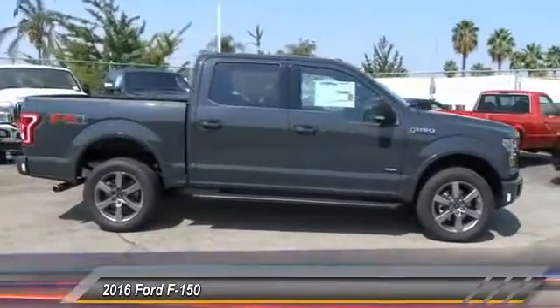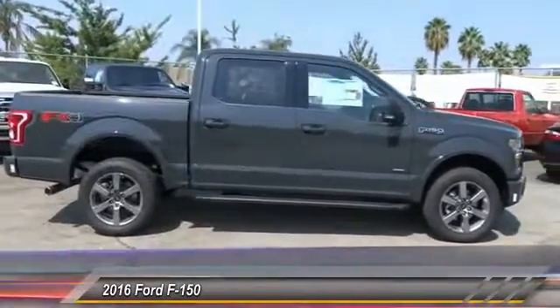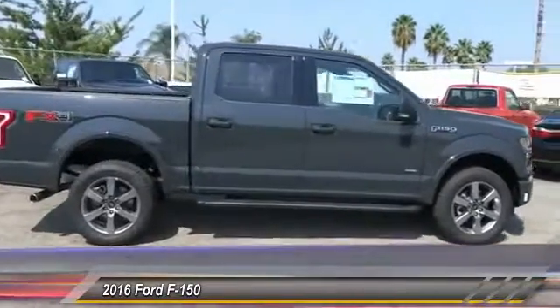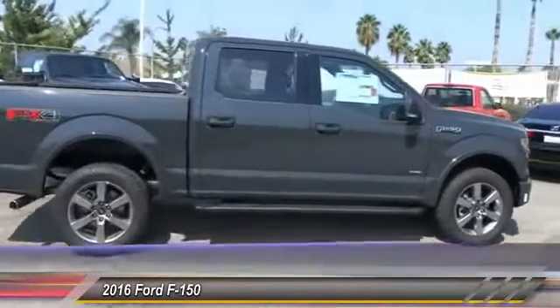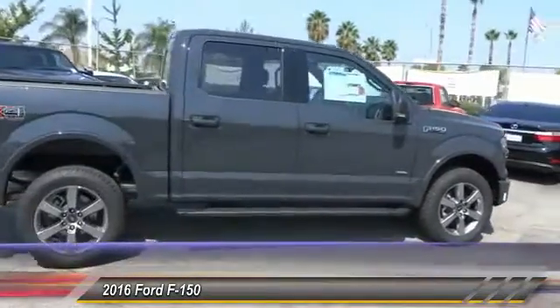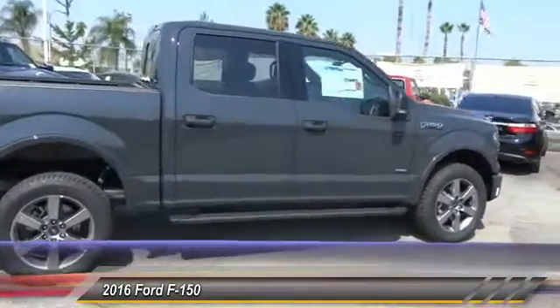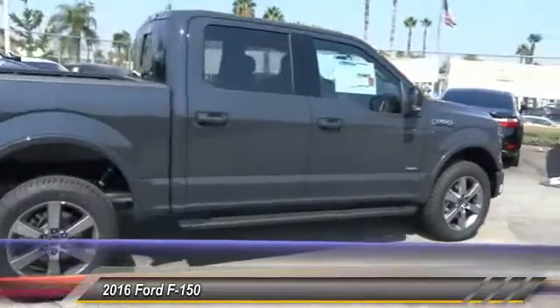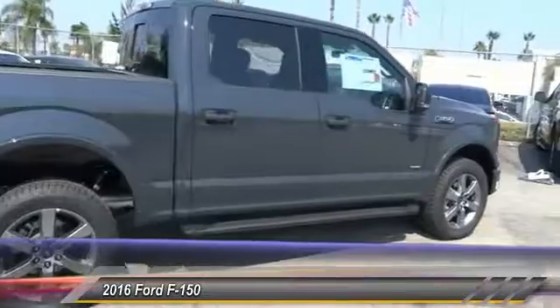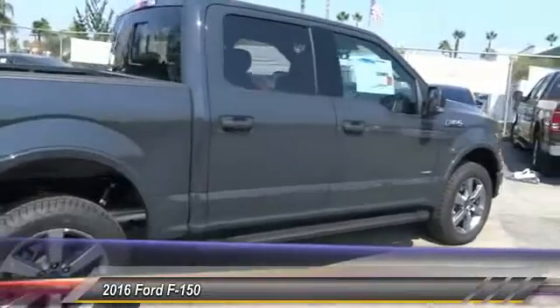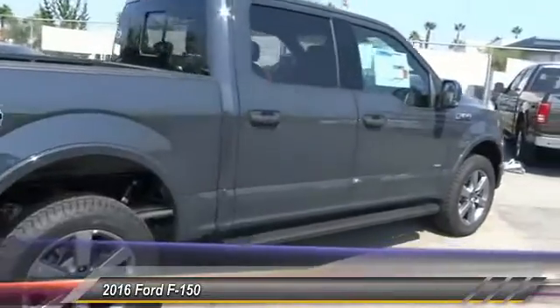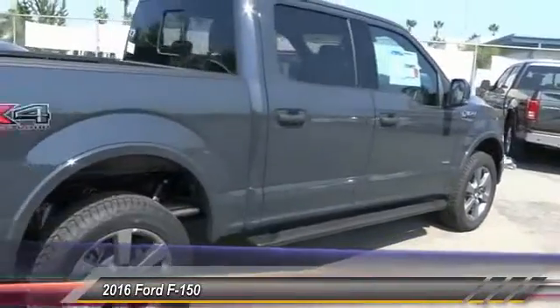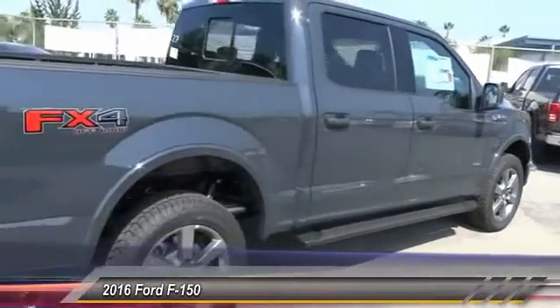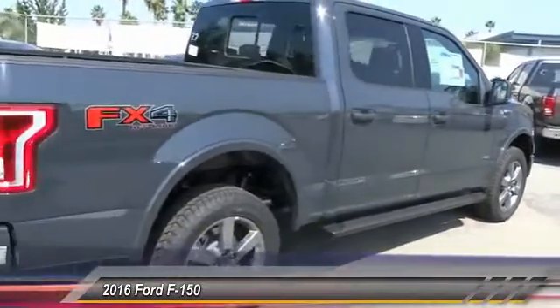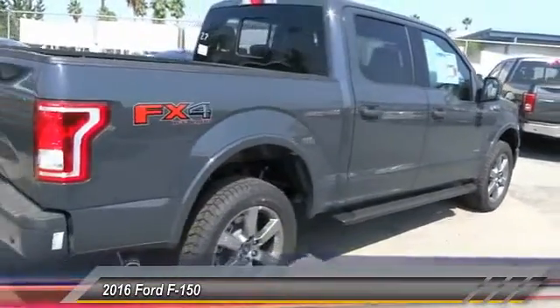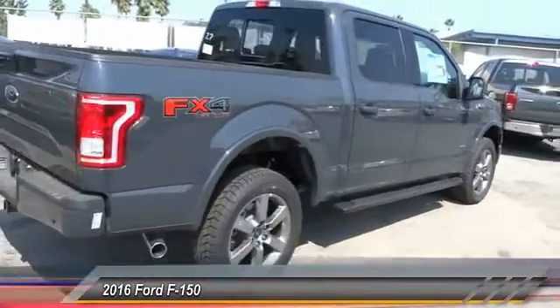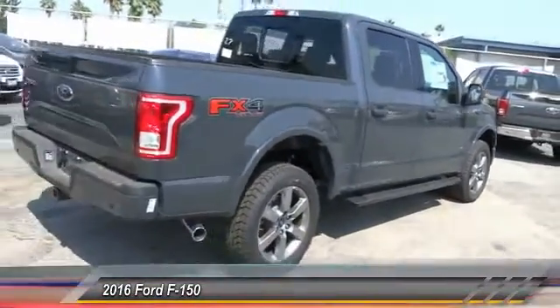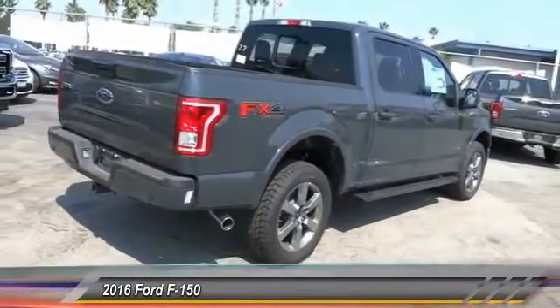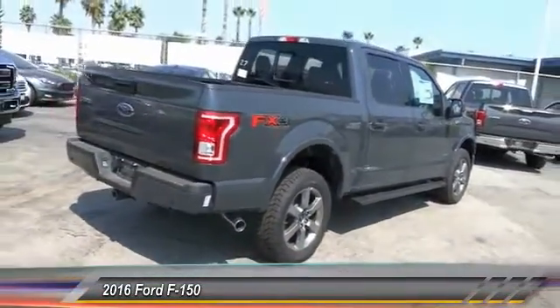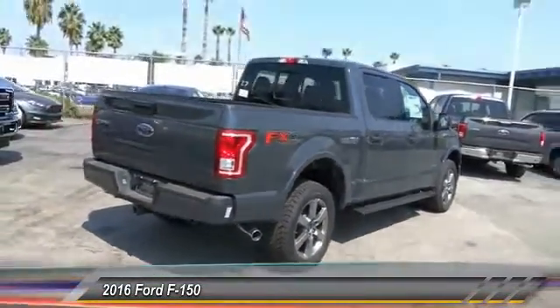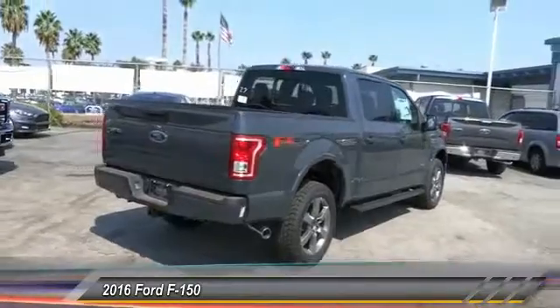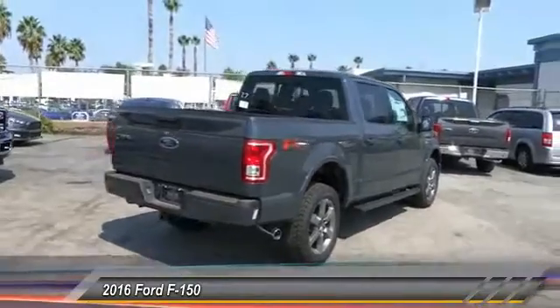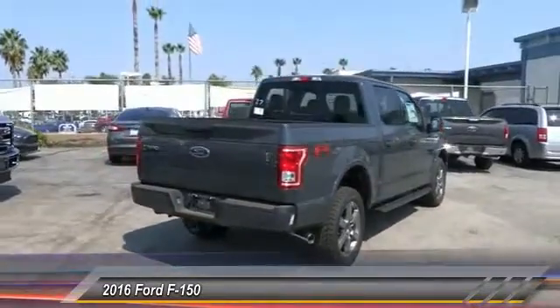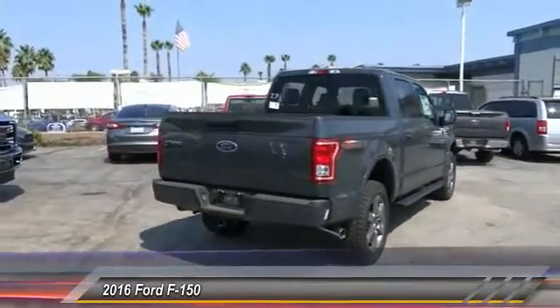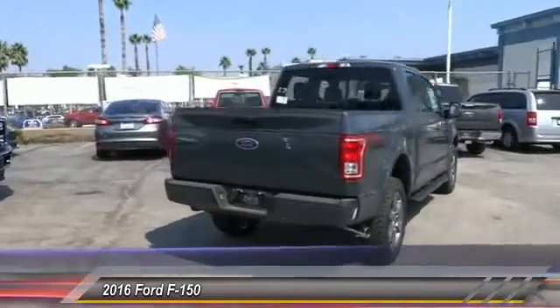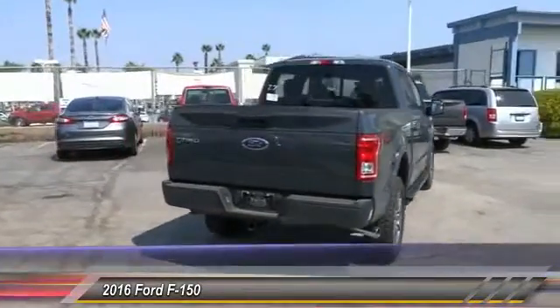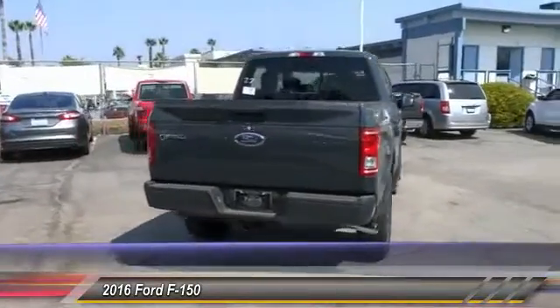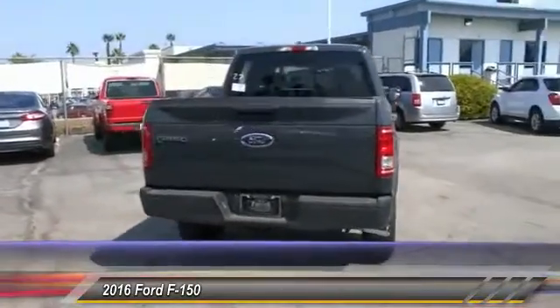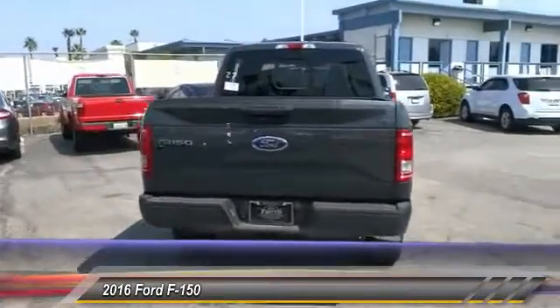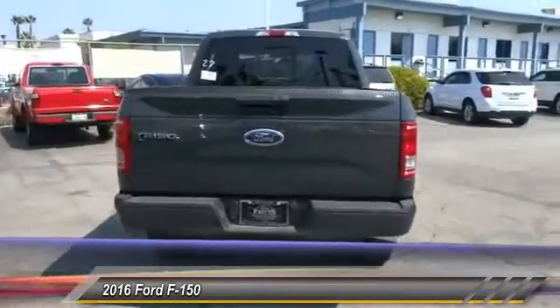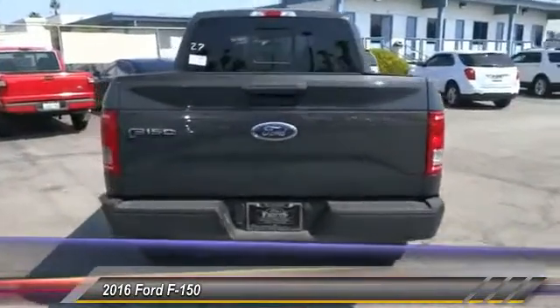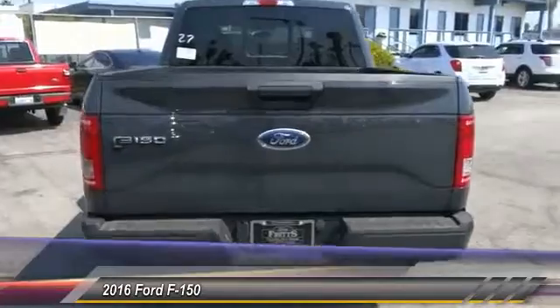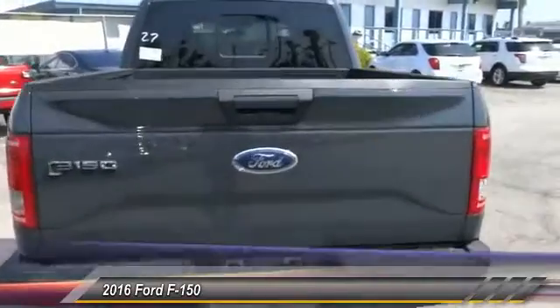Here are some of this vehicle's great options: steering wheel audio control, keyless entry, remote start, backup camera, traction control, Bluetooth, alloy wheels, power steering, air conditioning, front cruise control.